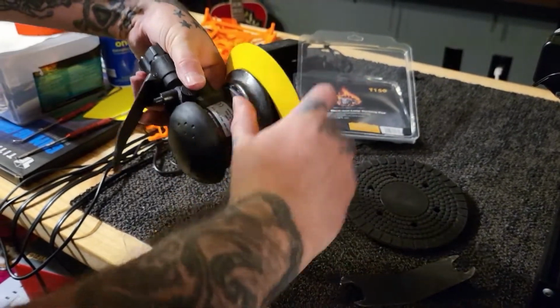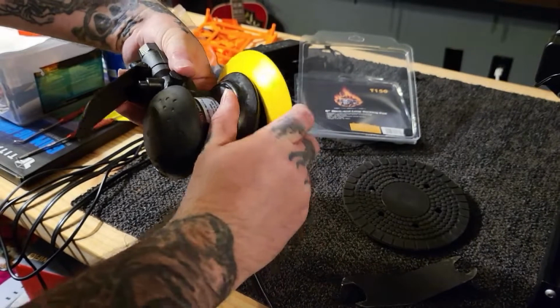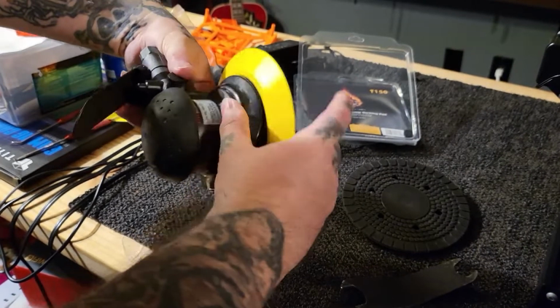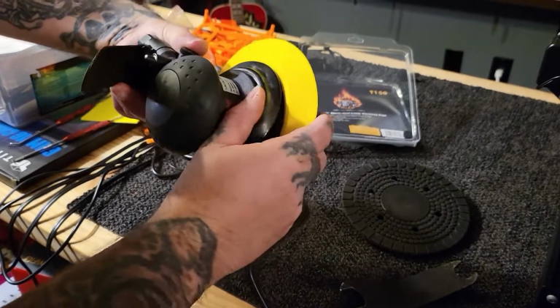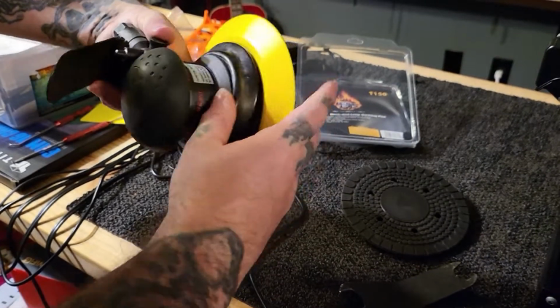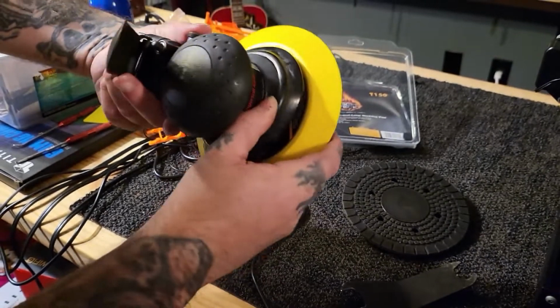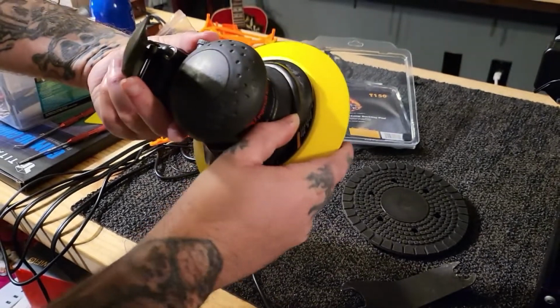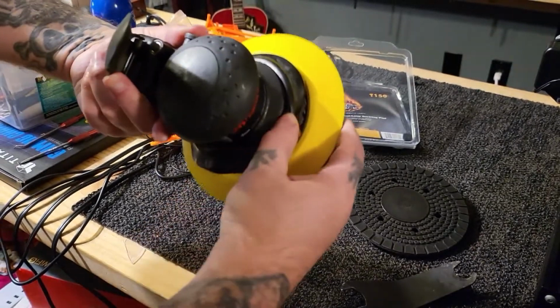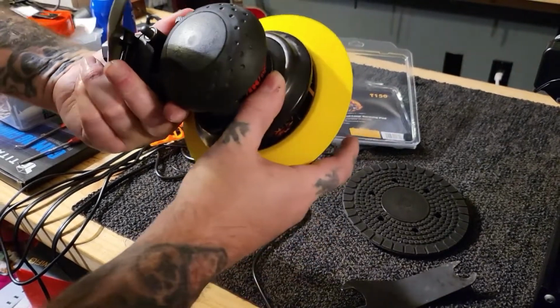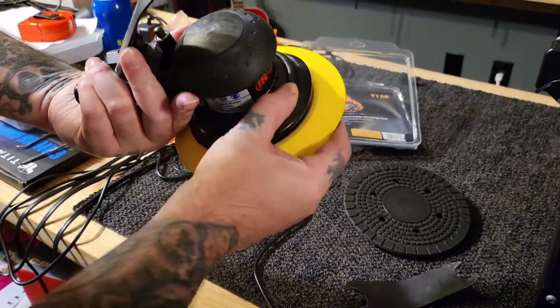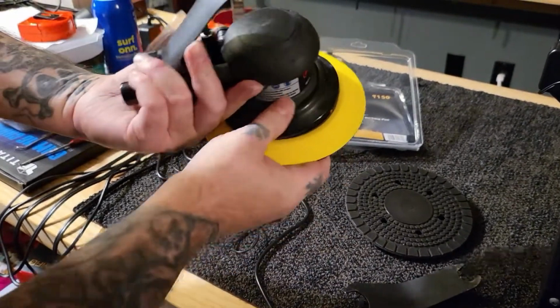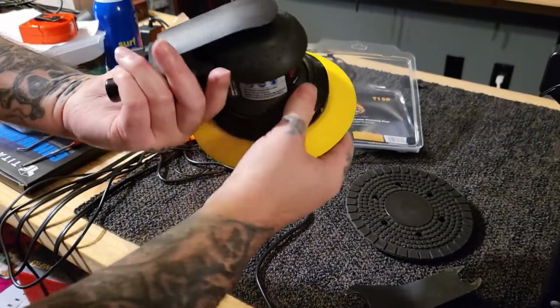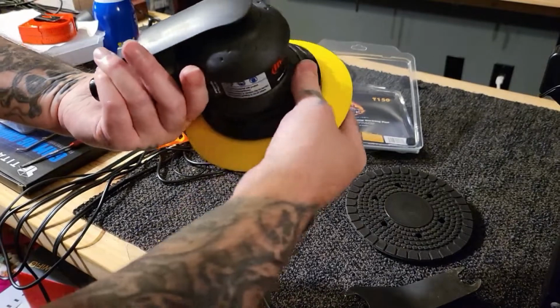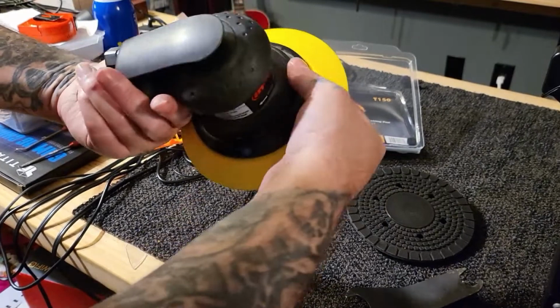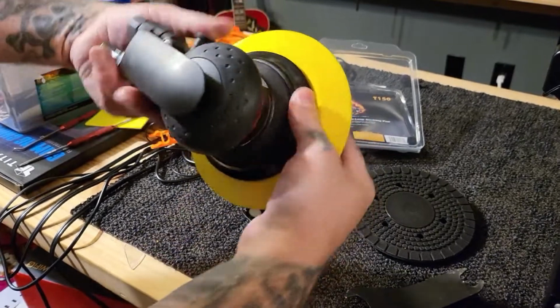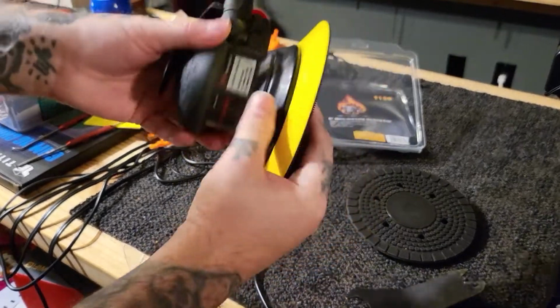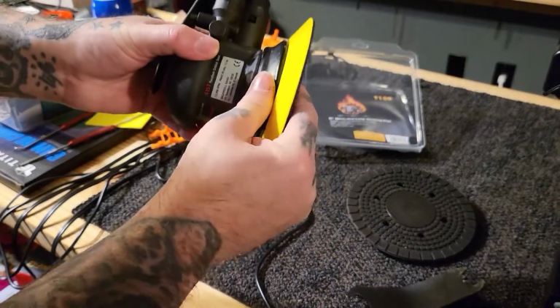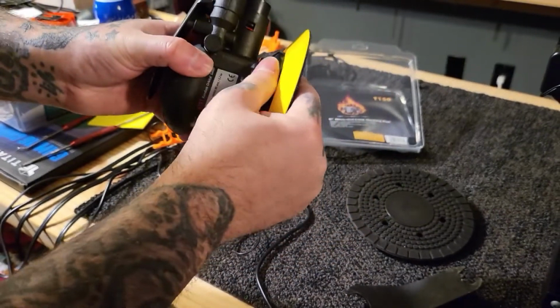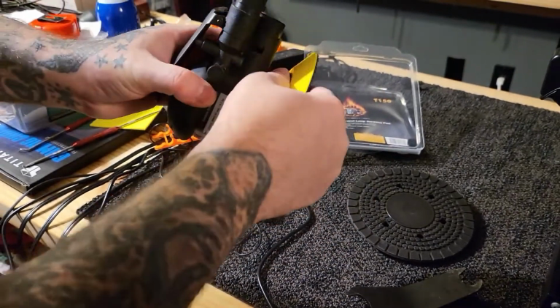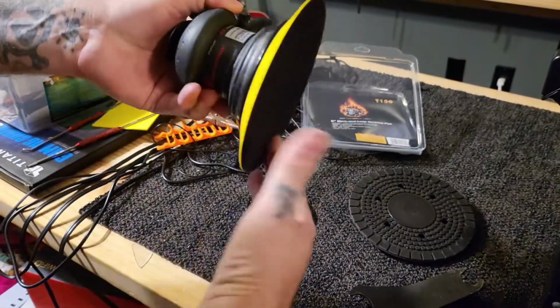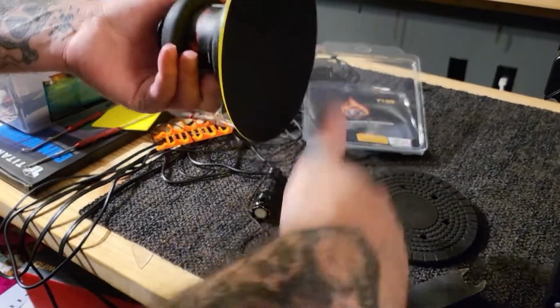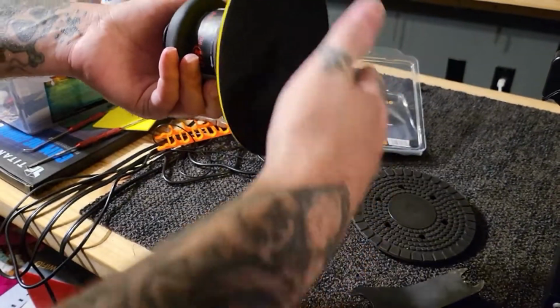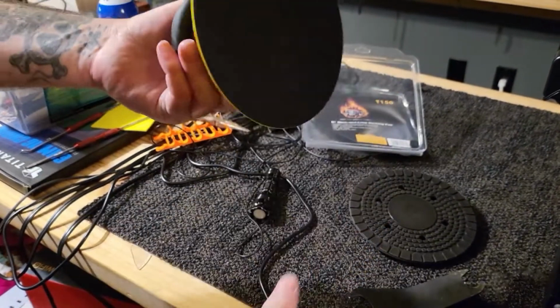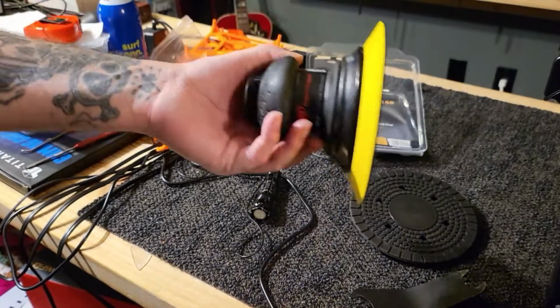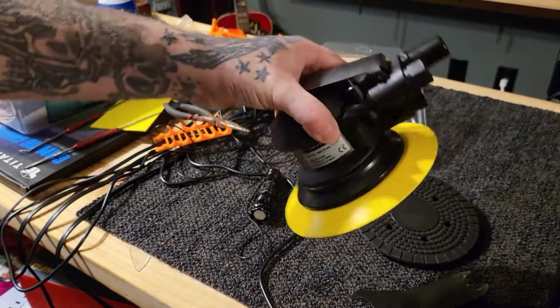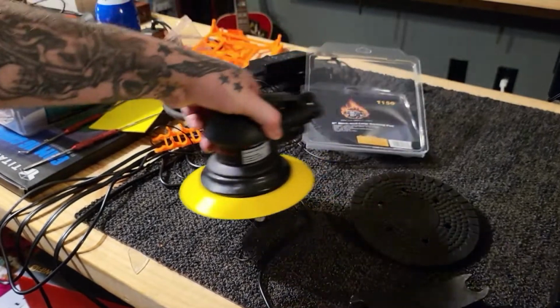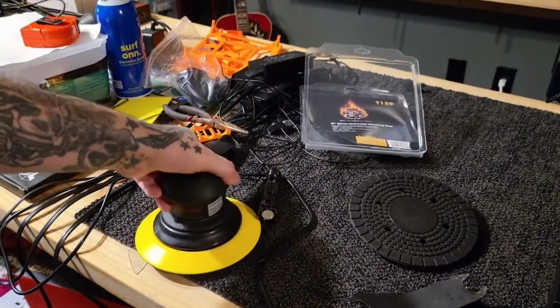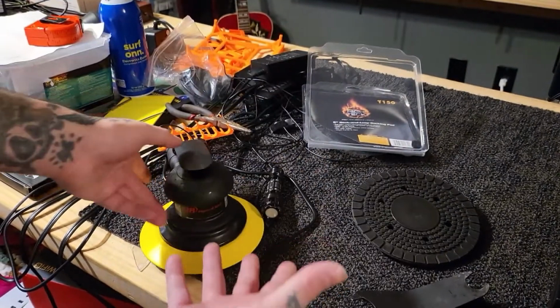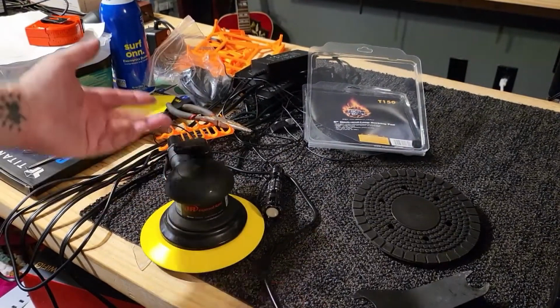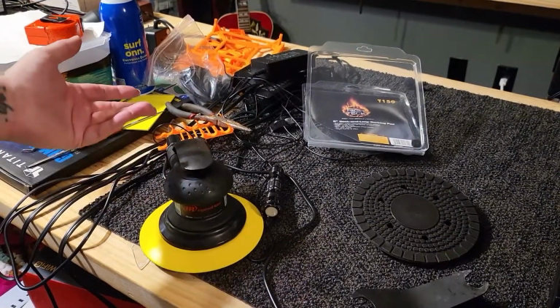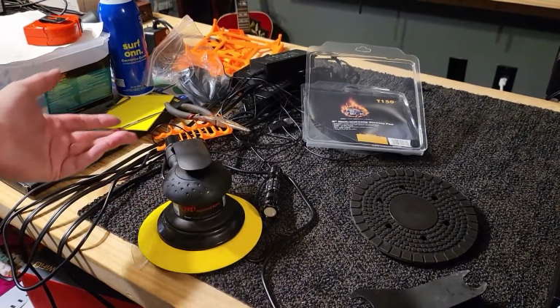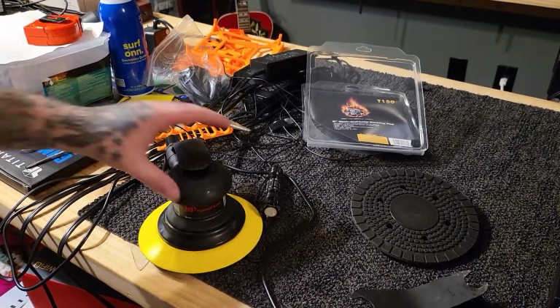Not all DAs have this piece, but most of them do — they just snap on like so. And you're good to go. Now you have a hook-it pad and you can use hook-it sandpaper with it.